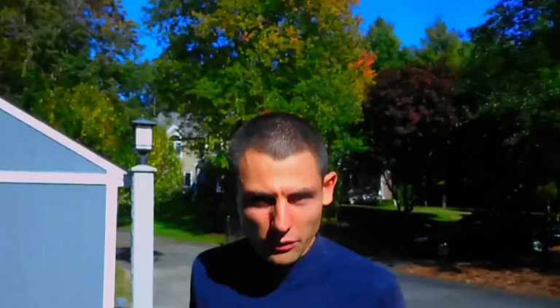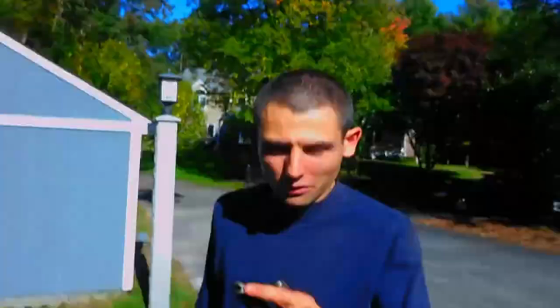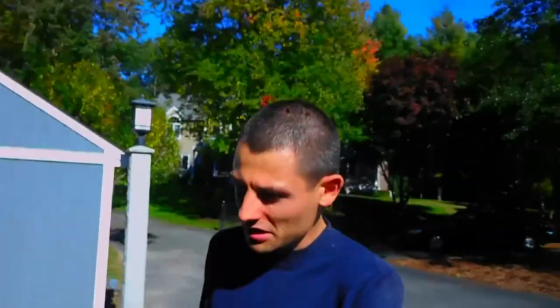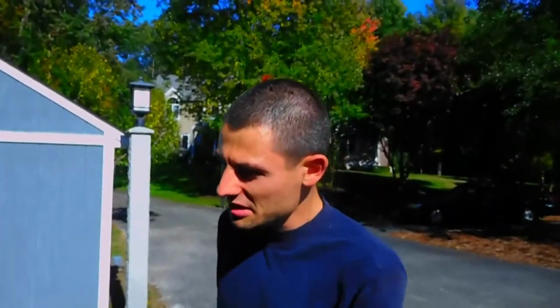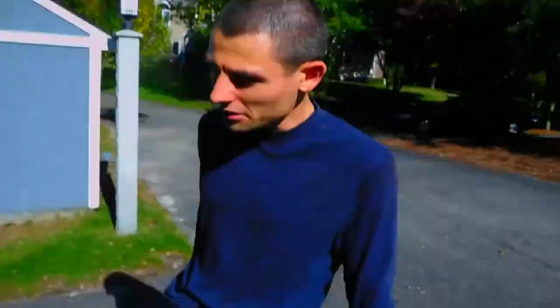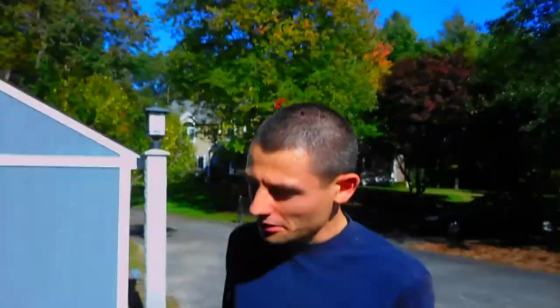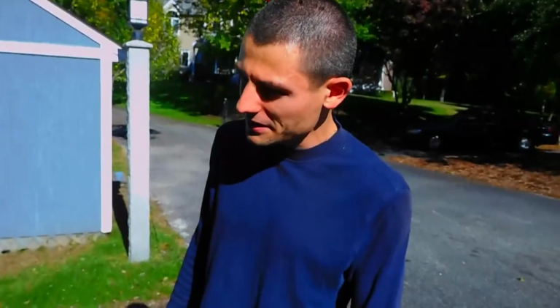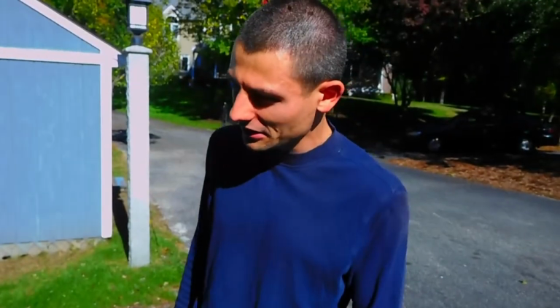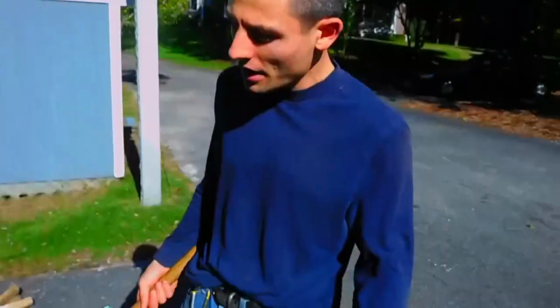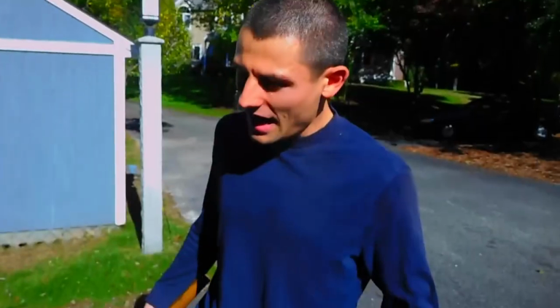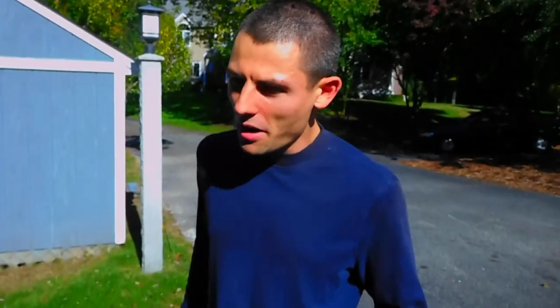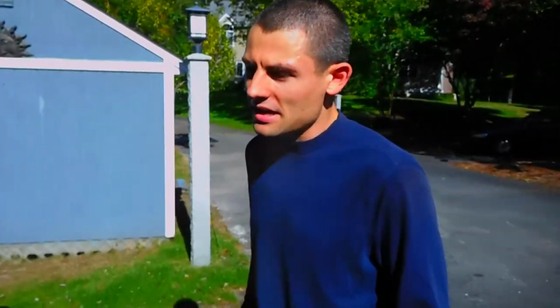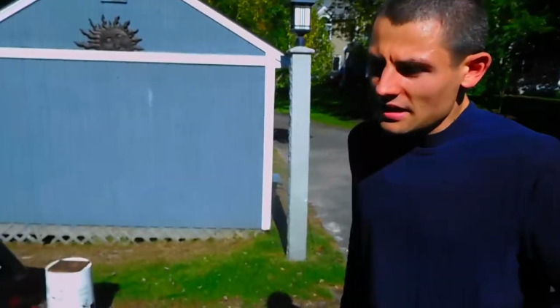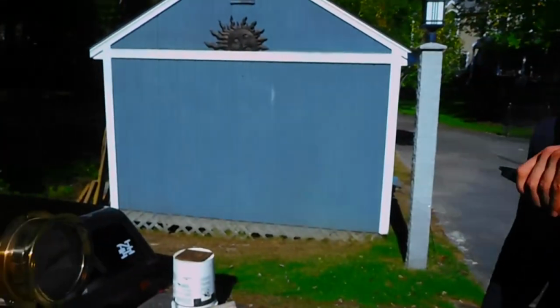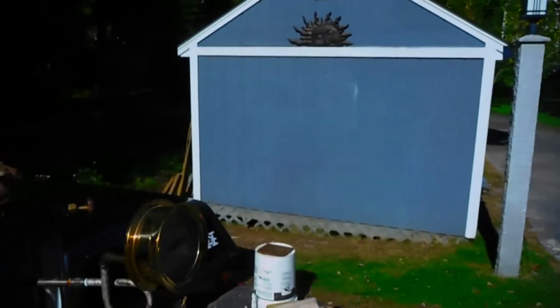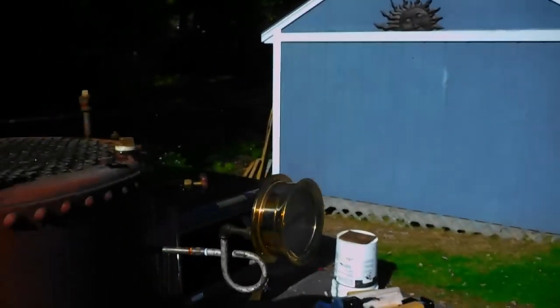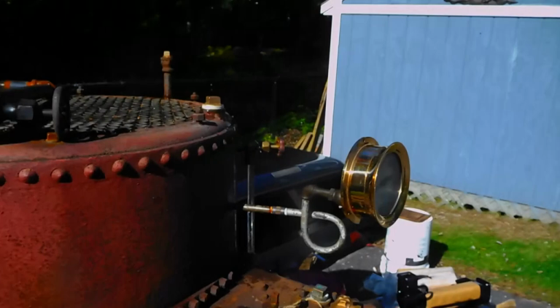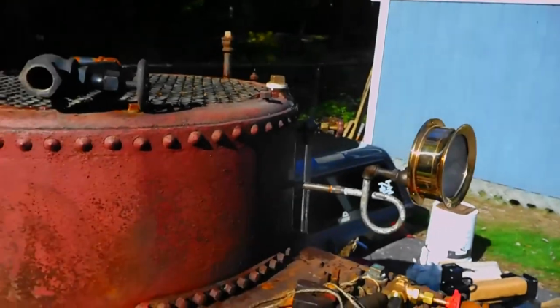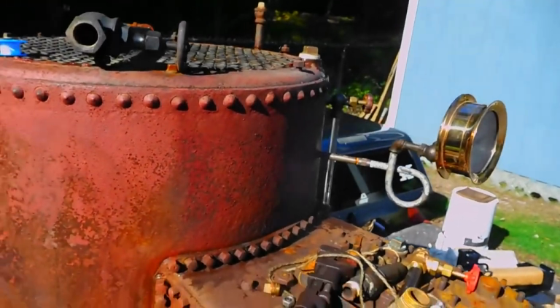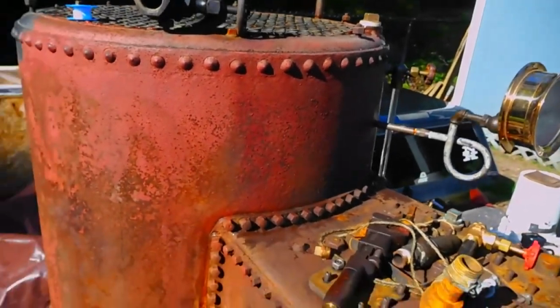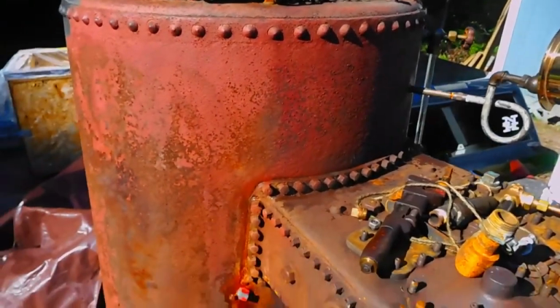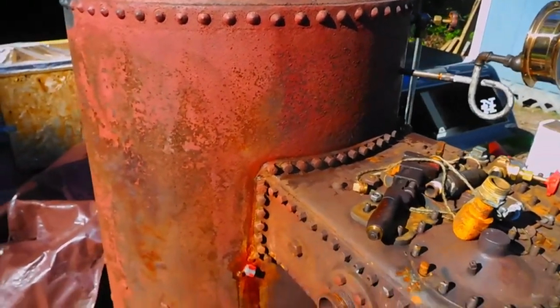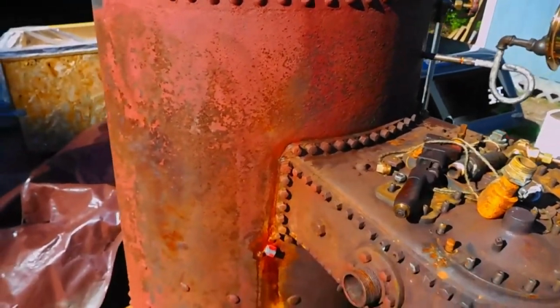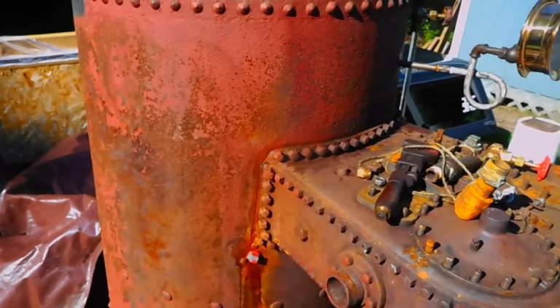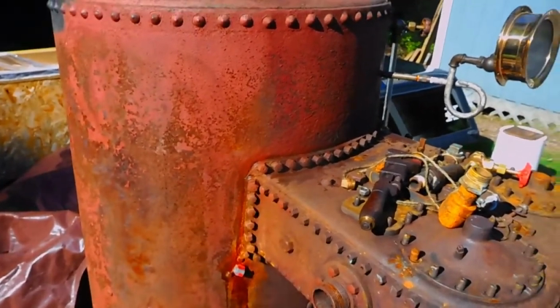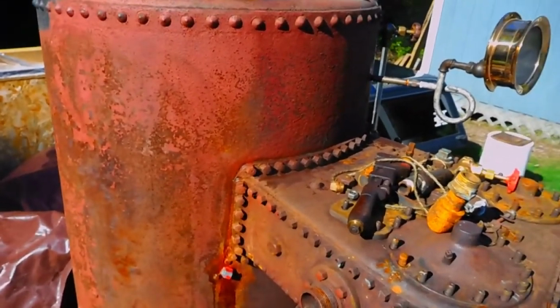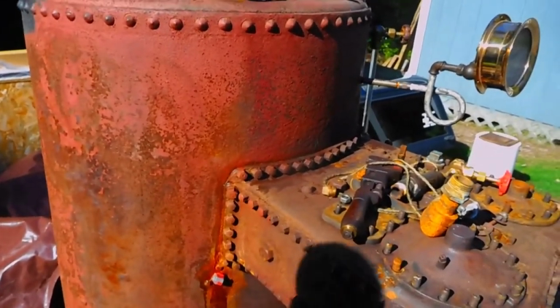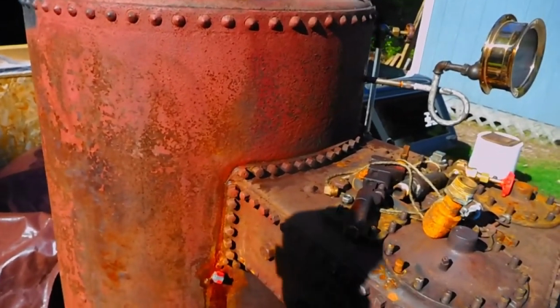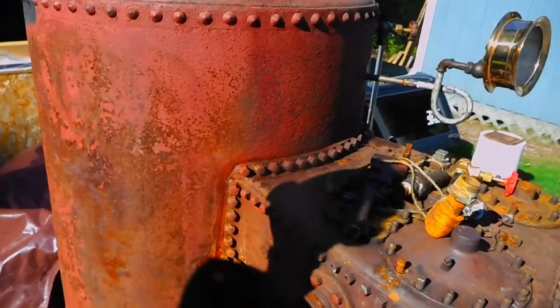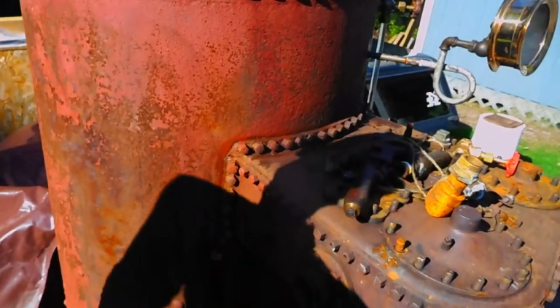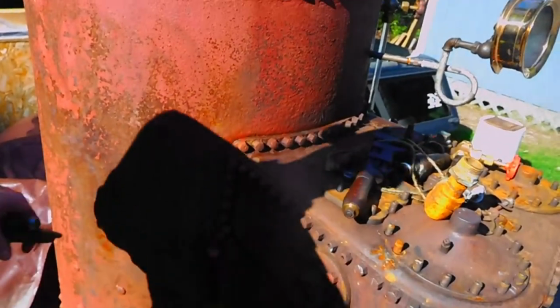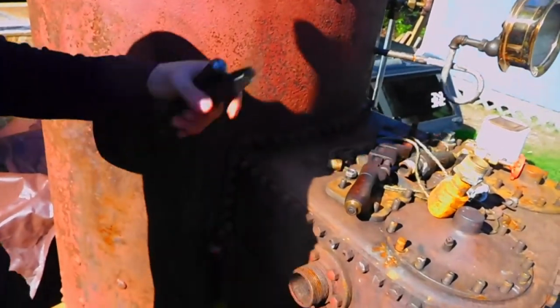Domestic water is only 55 psi. We're on city water but it's always been that low. I'll squeeze it with a hydro pump later to get it up near the working pressure — this boiler only works at 100 psi.